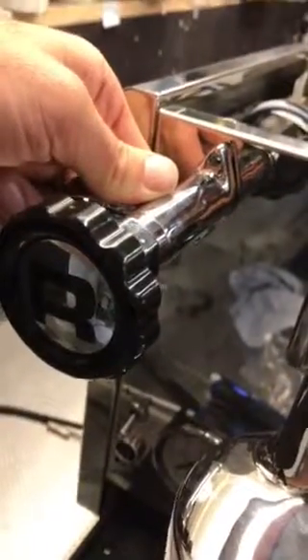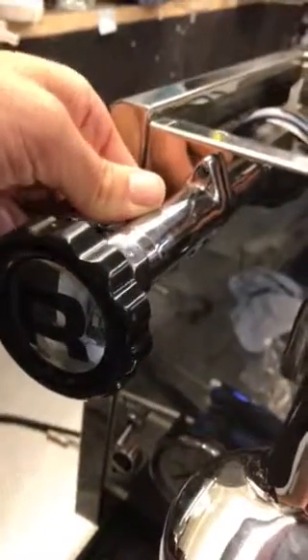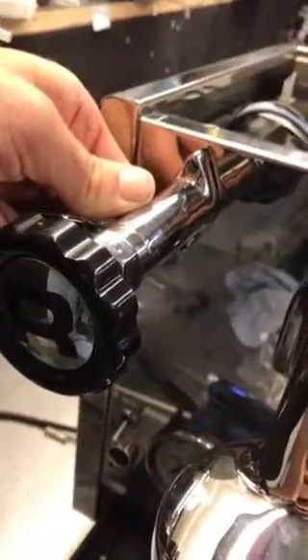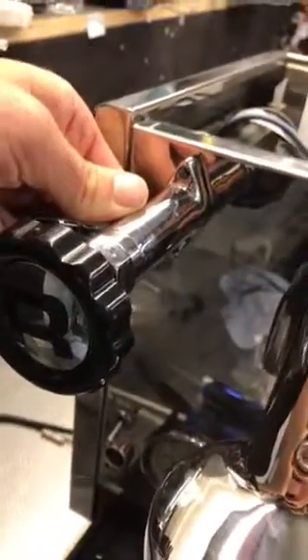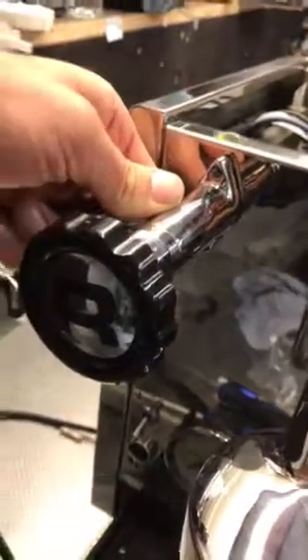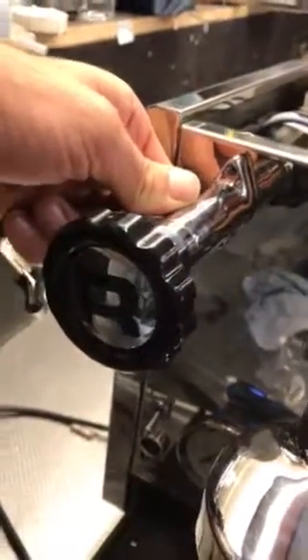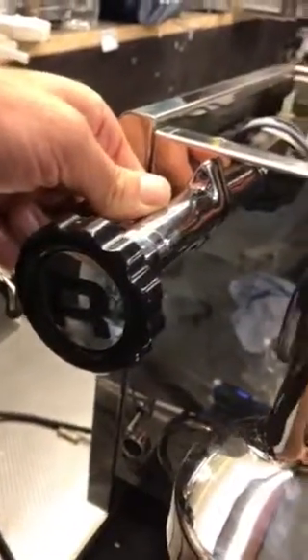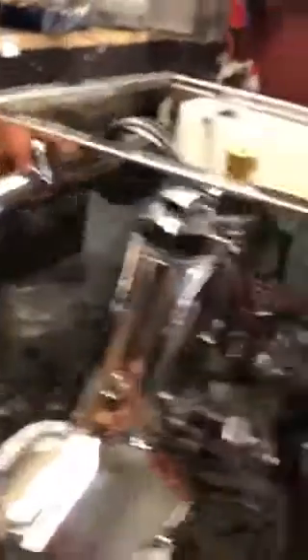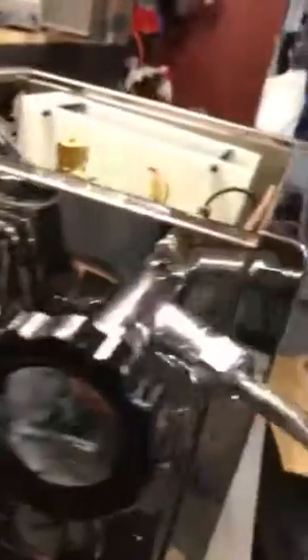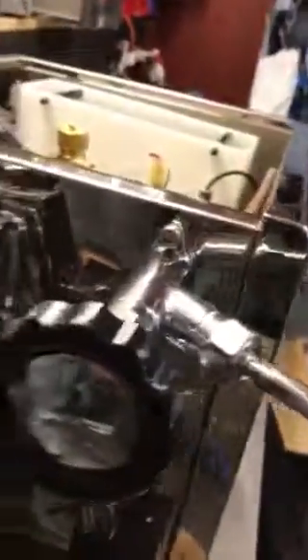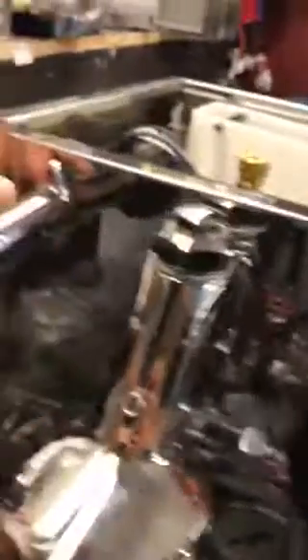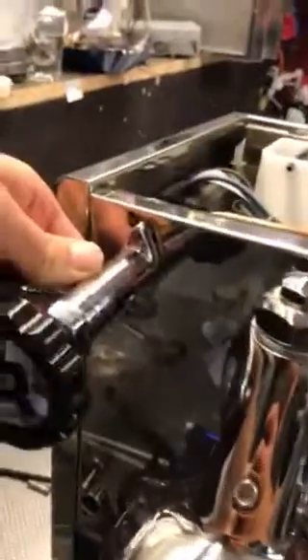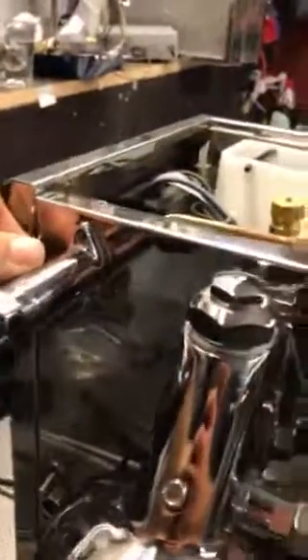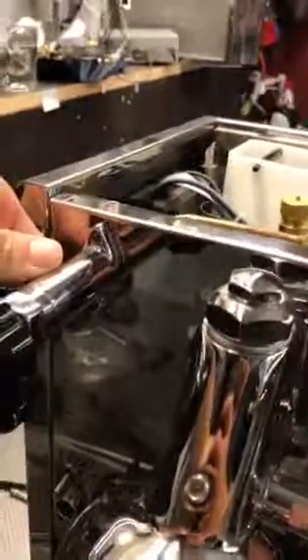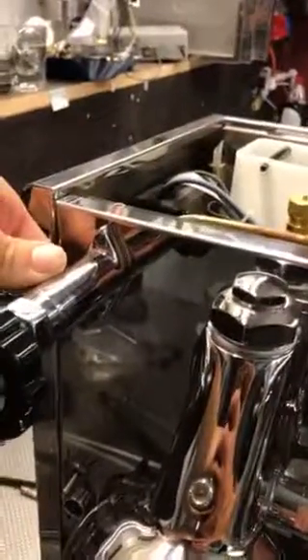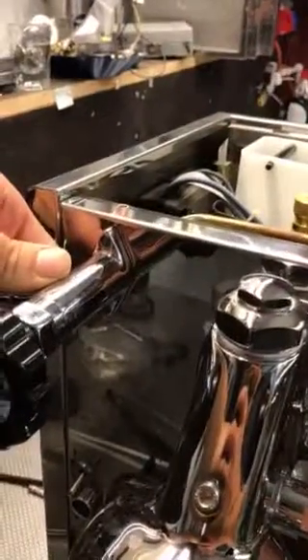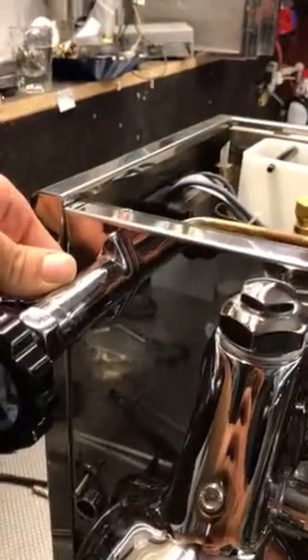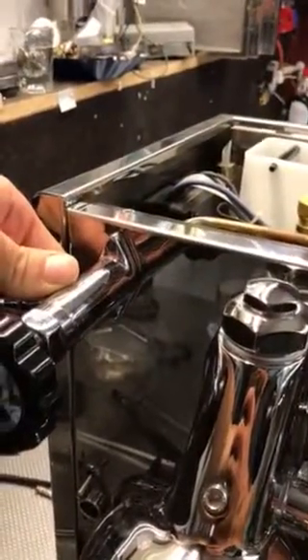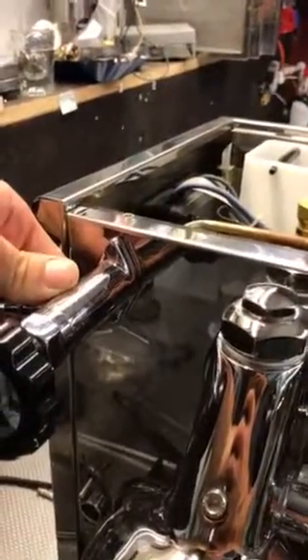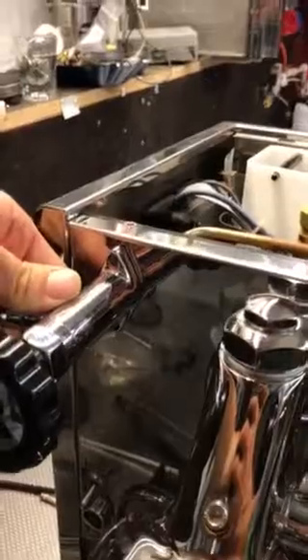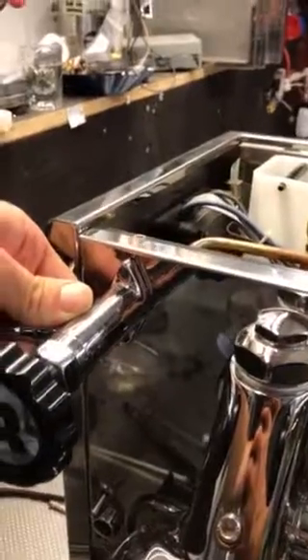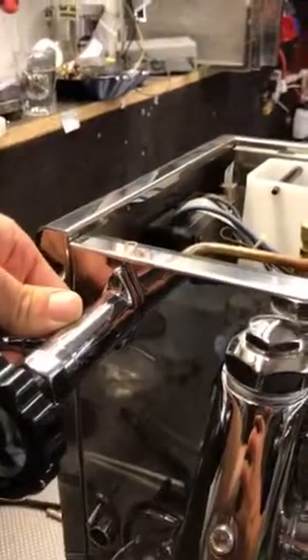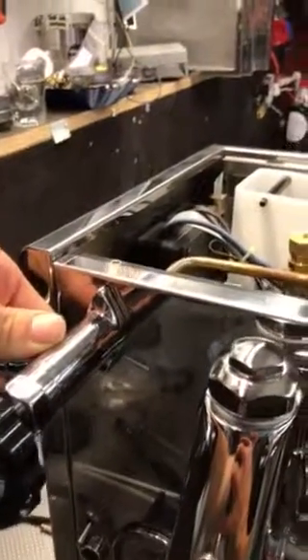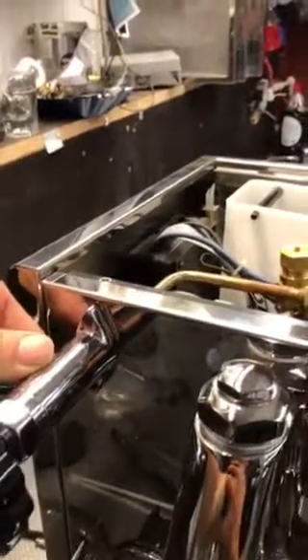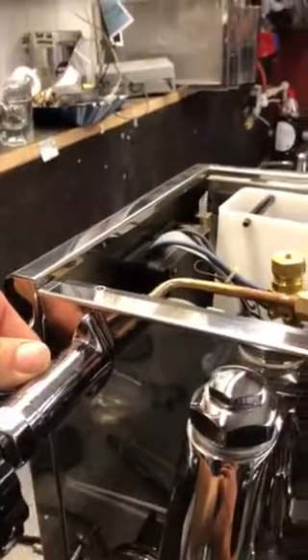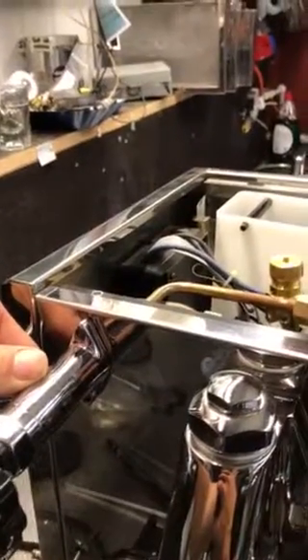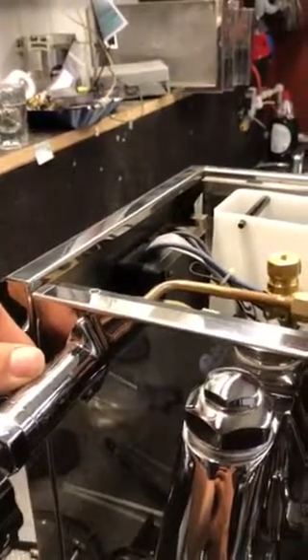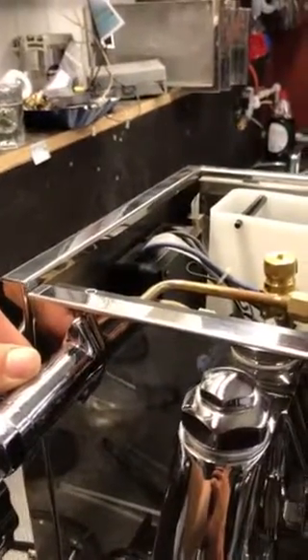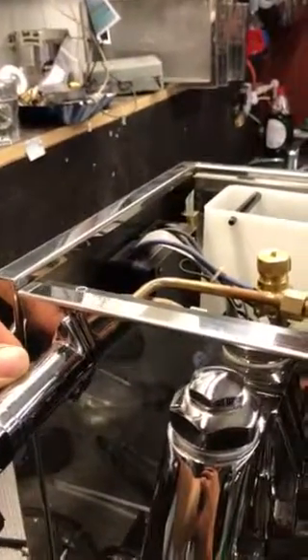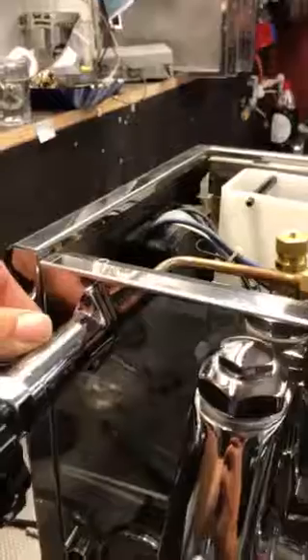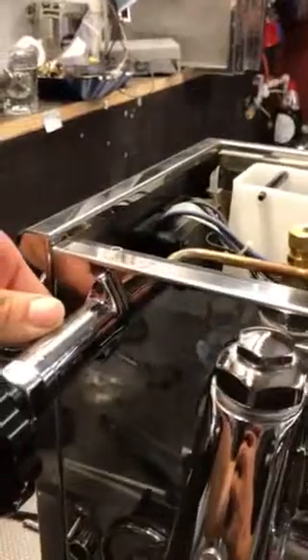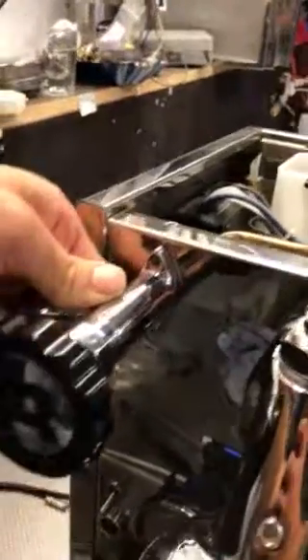This video is on how to change the tap seal on a Rocket R58 or an R60. You need a 5mm Allen key and a 17mm spanner, and you also need a ratchet set just to take the back of the tap out.